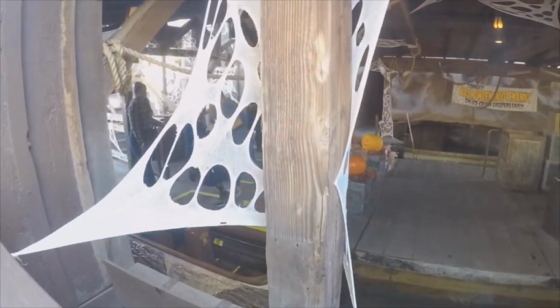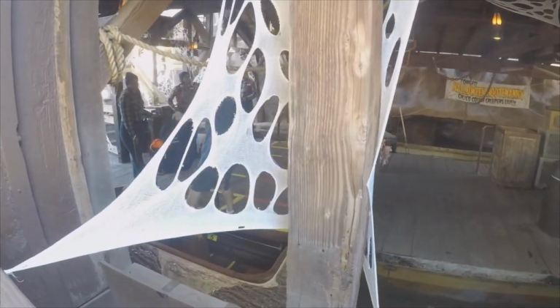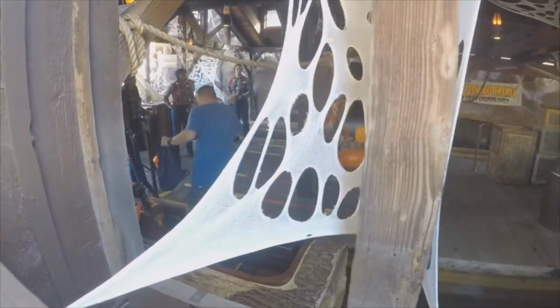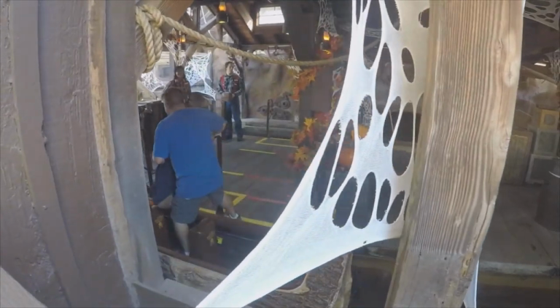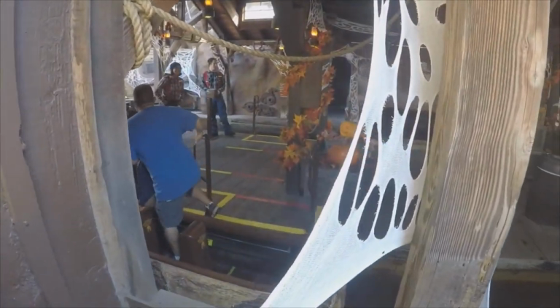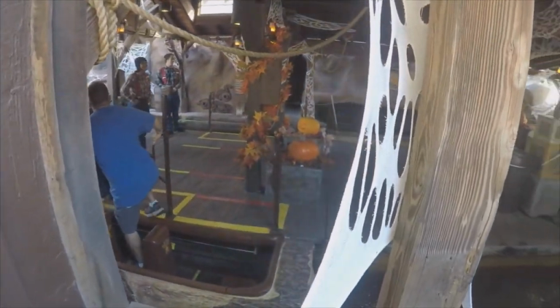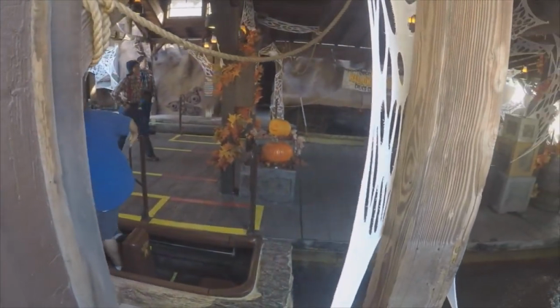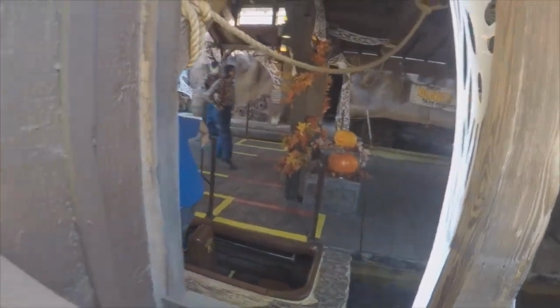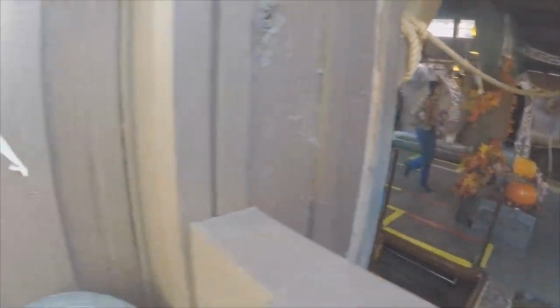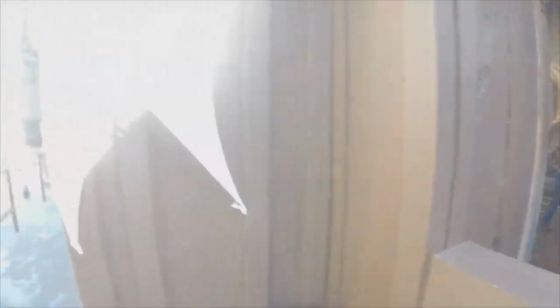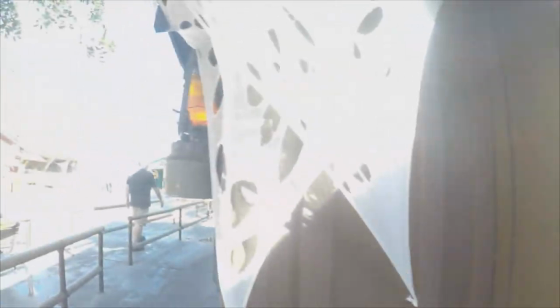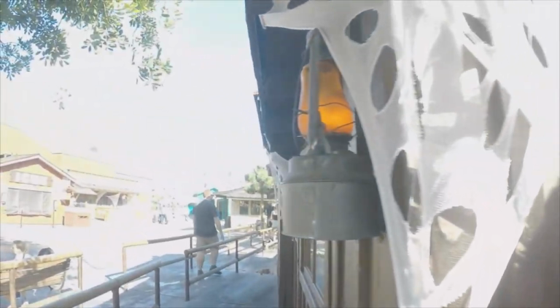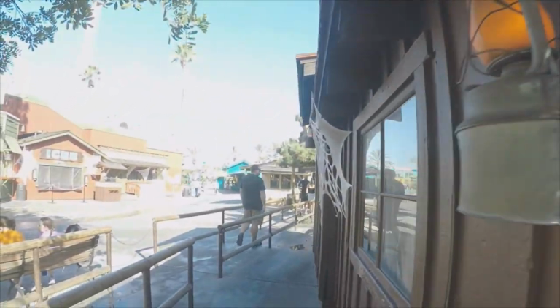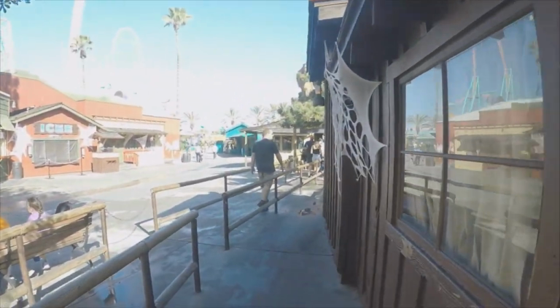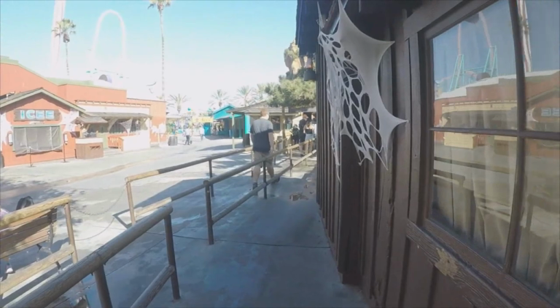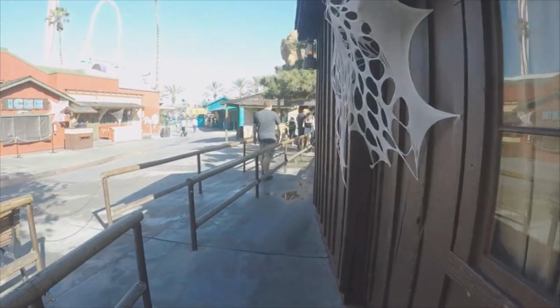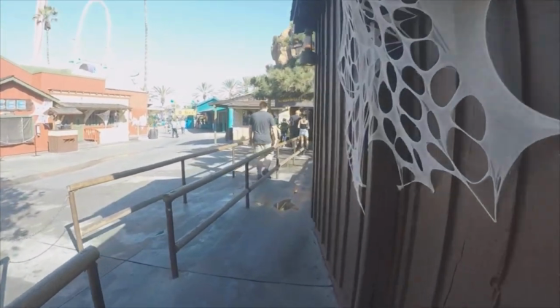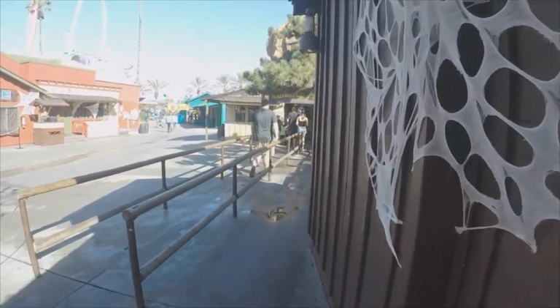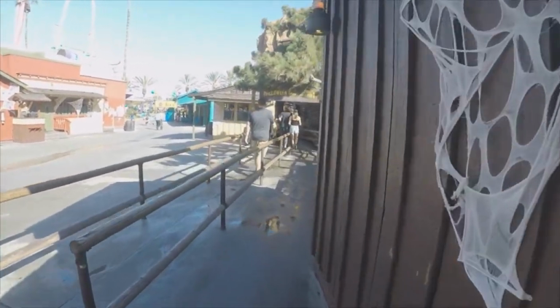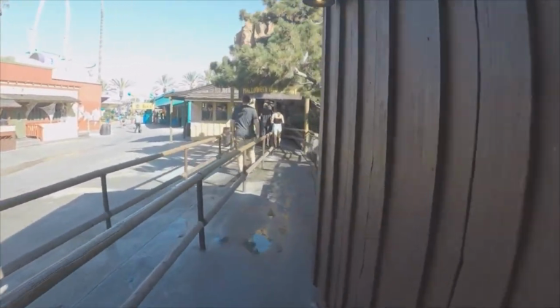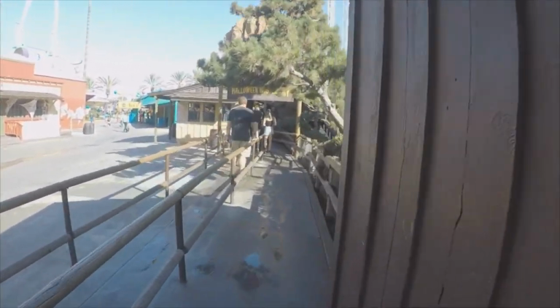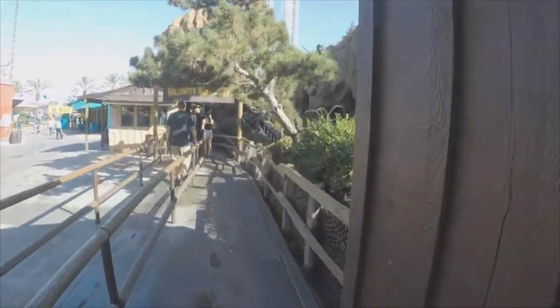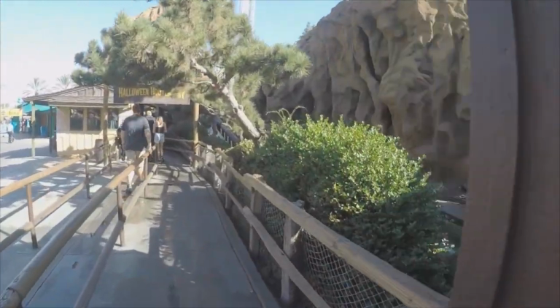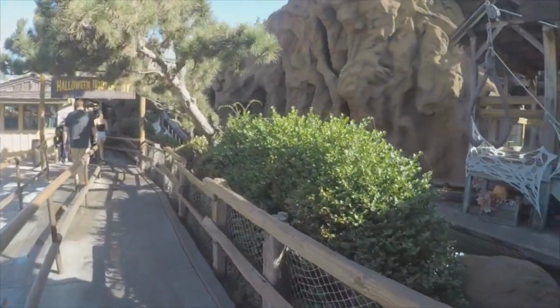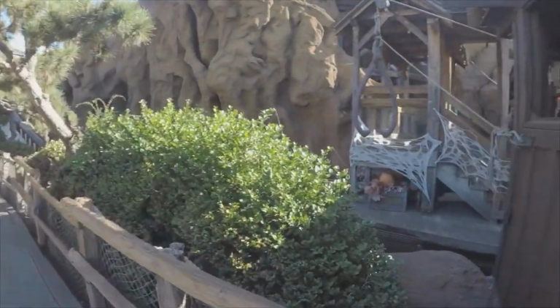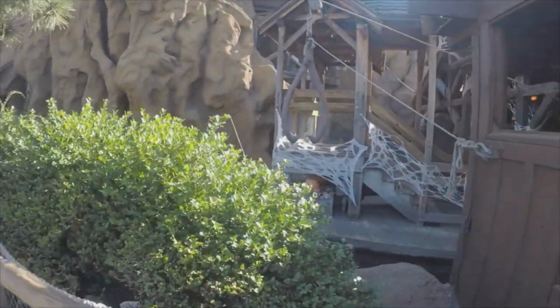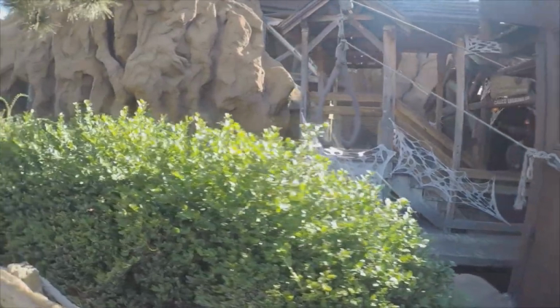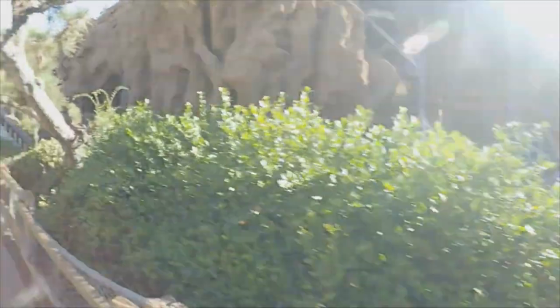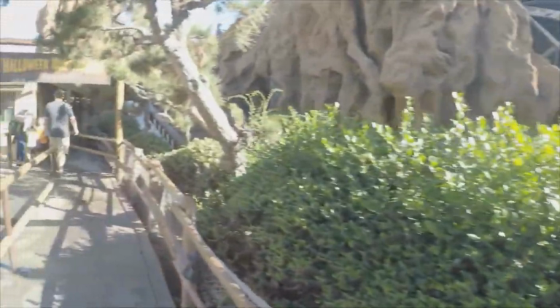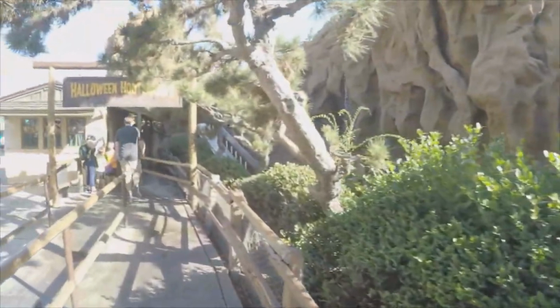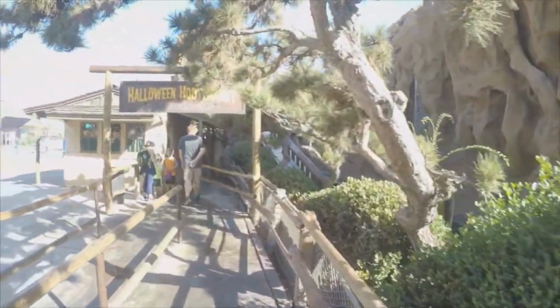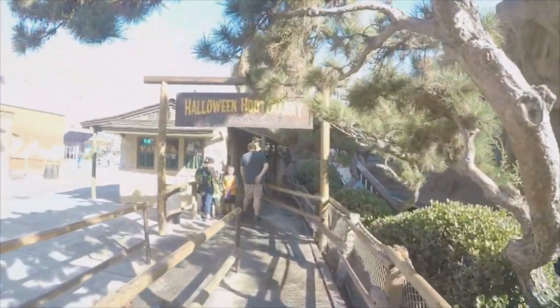That decorates very well. Okay, there's no line. Good to walk through.